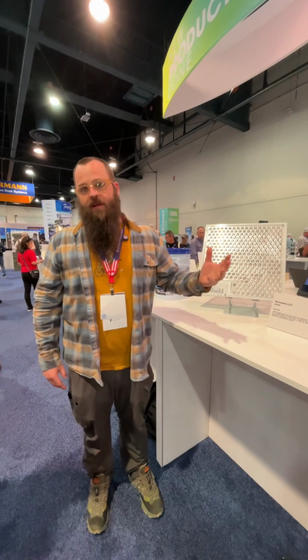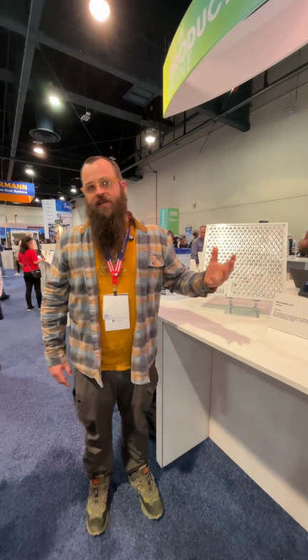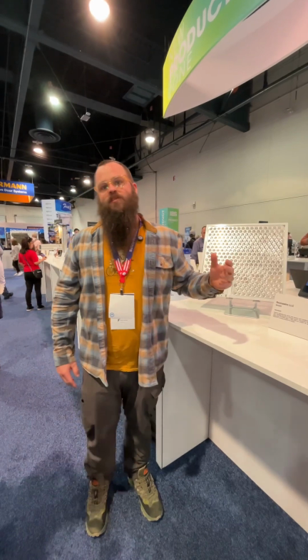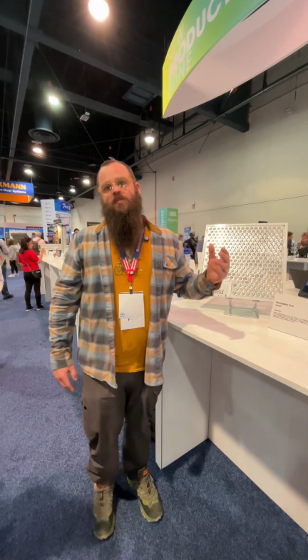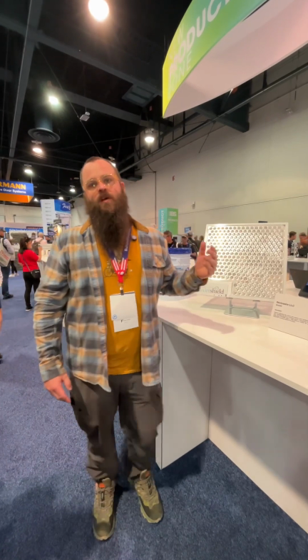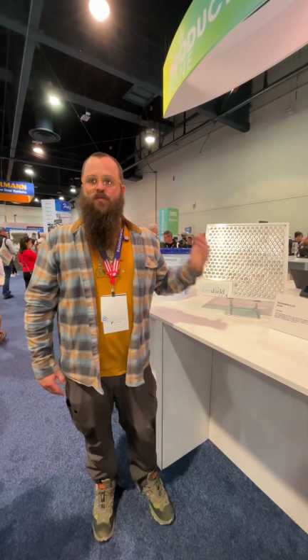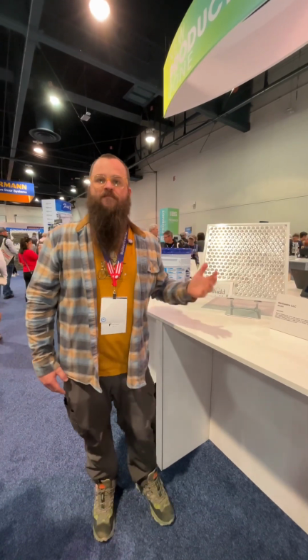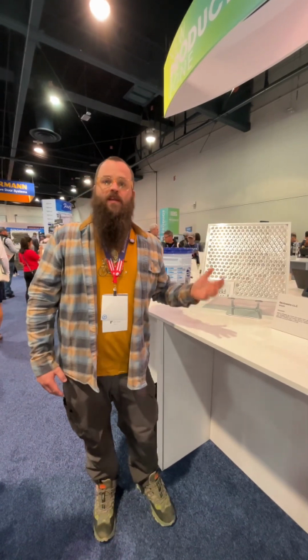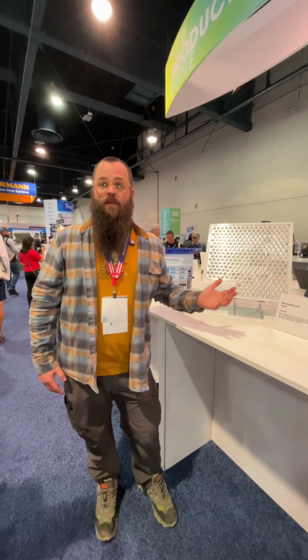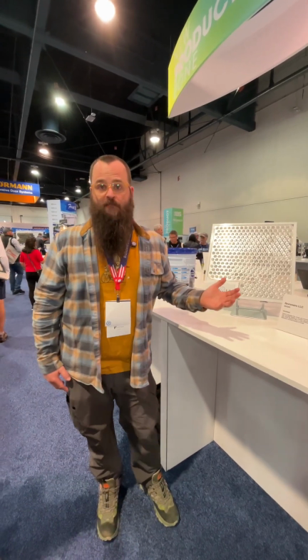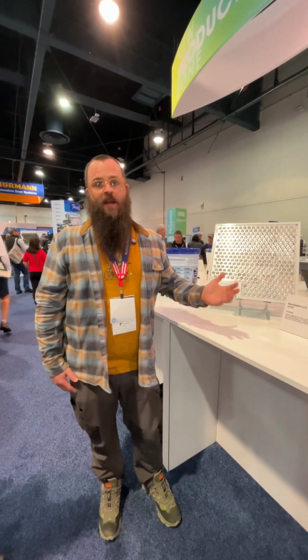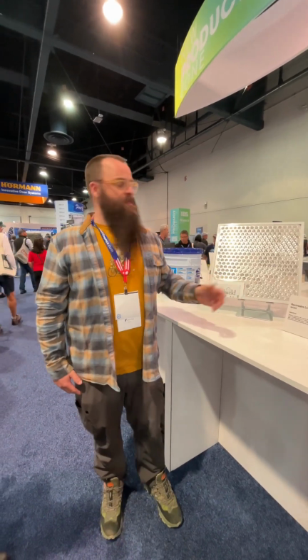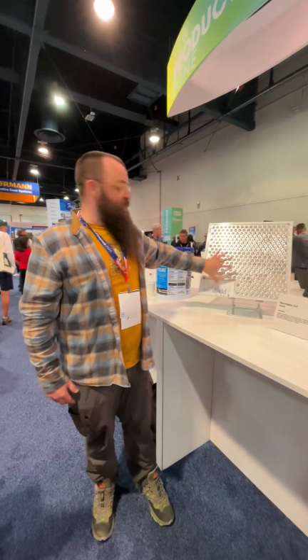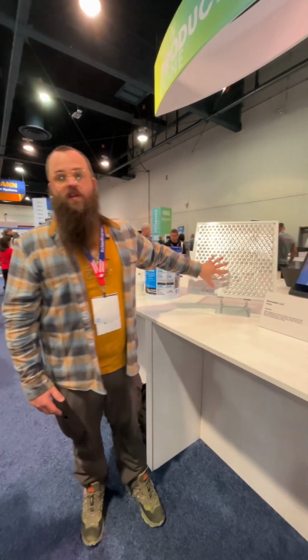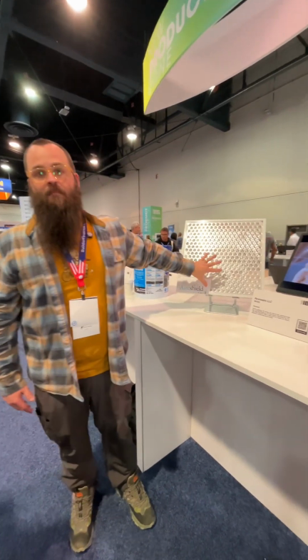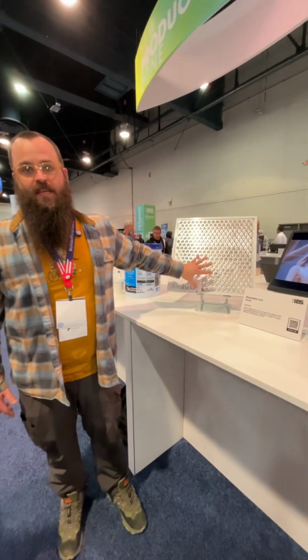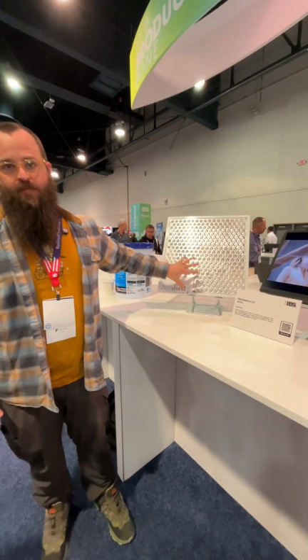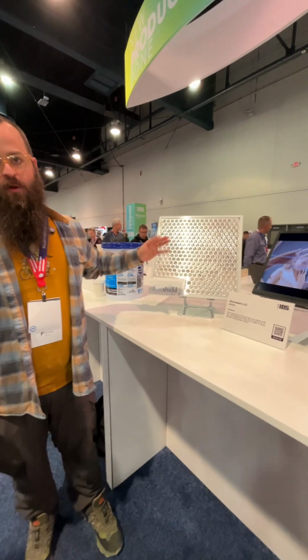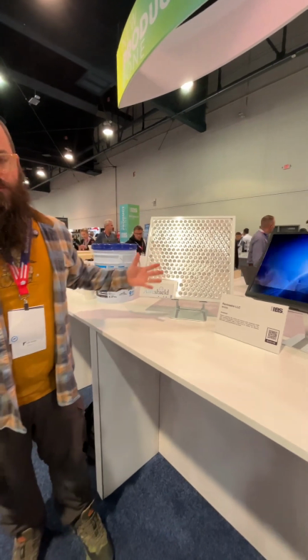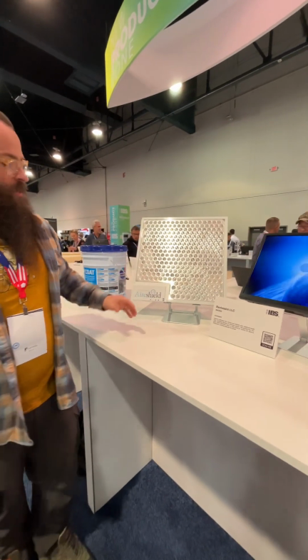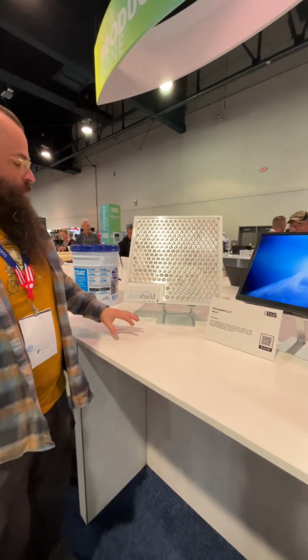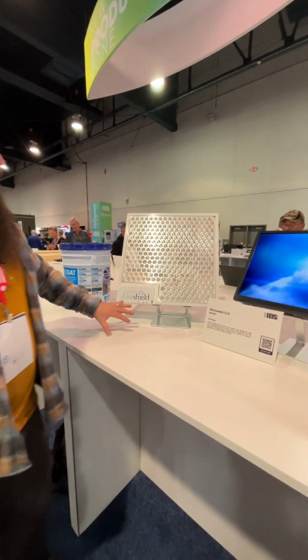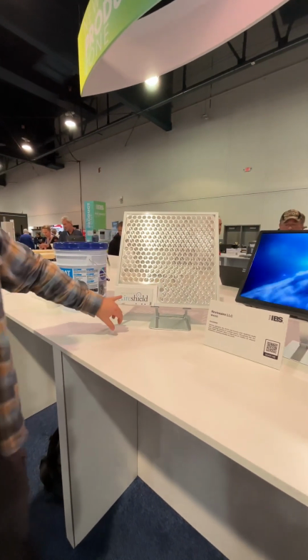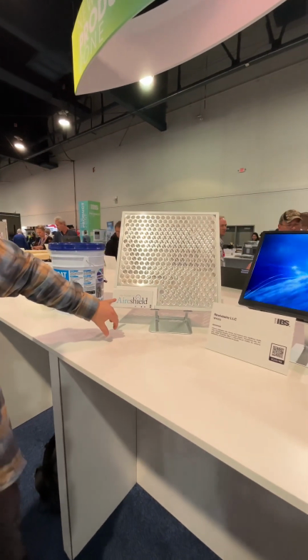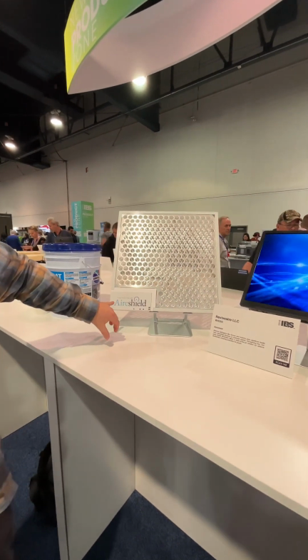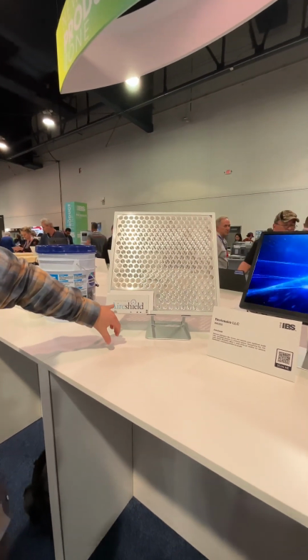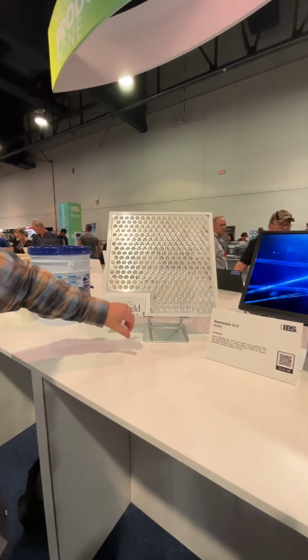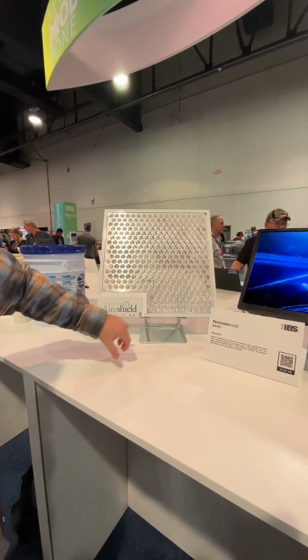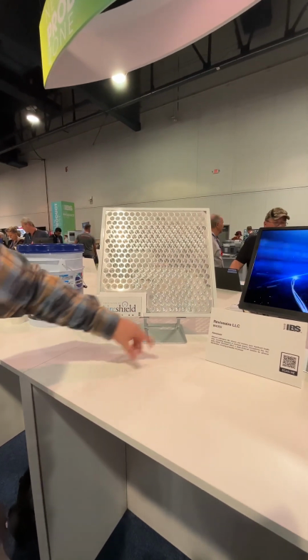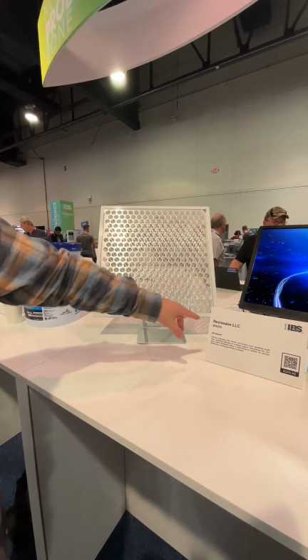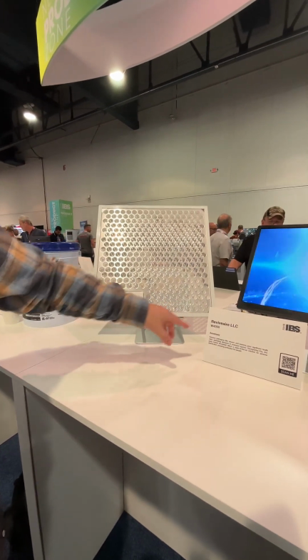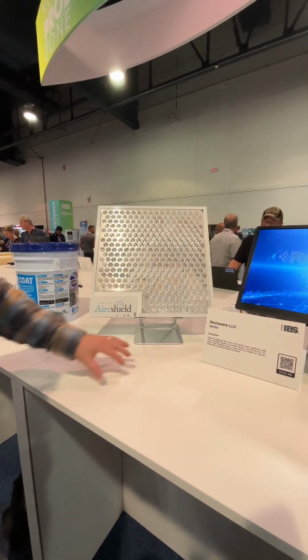We're here at the International Builders Show, trying to find new and innovative products. This one grabbed my attention this morning. We're in the new product zone, and this is from a company called AirShield by ReviveAir.